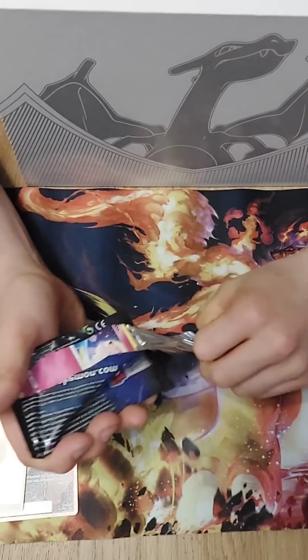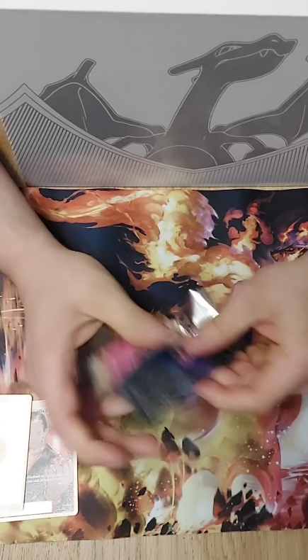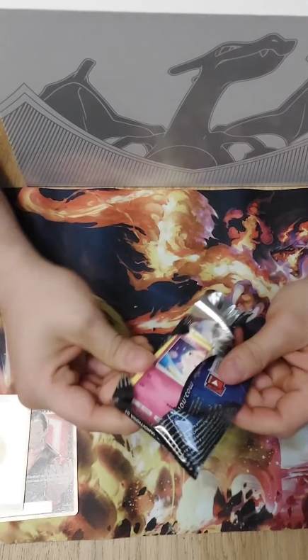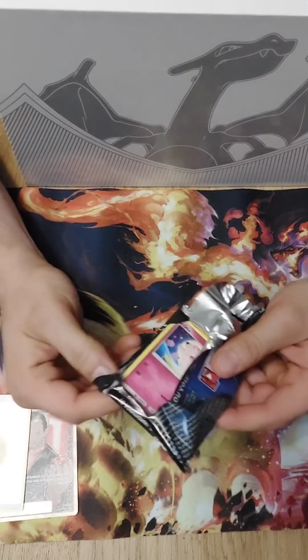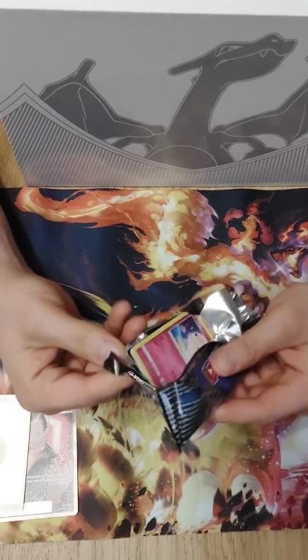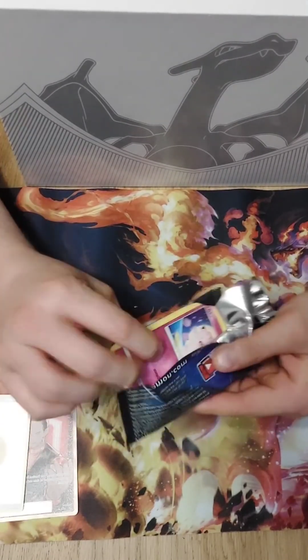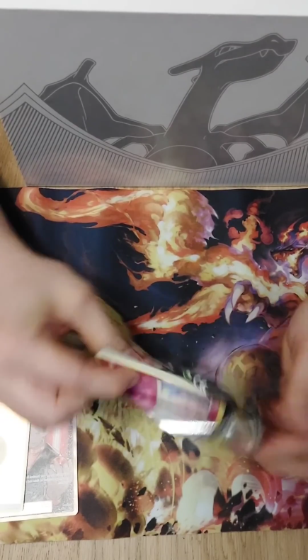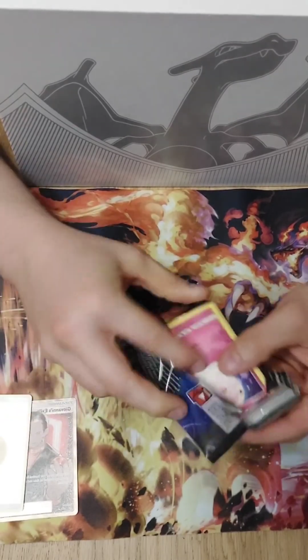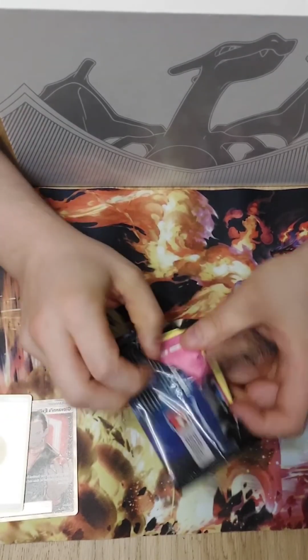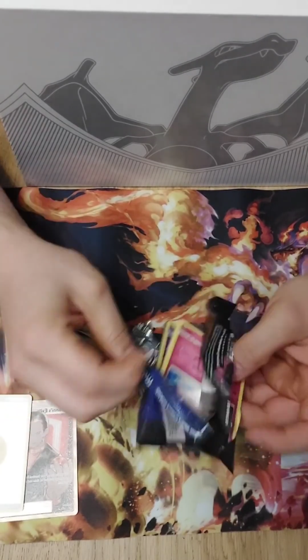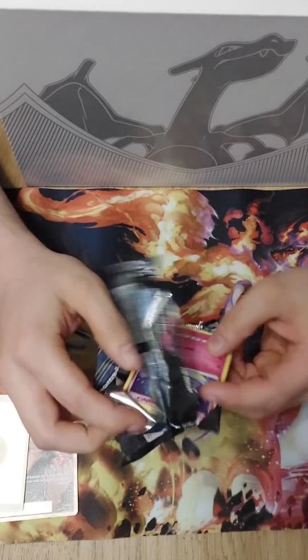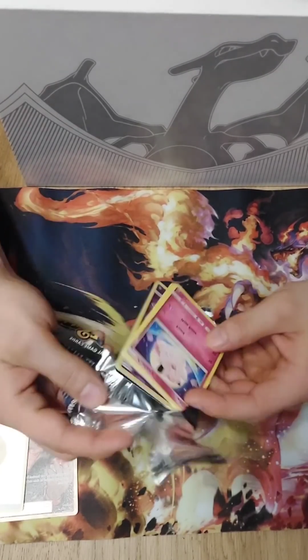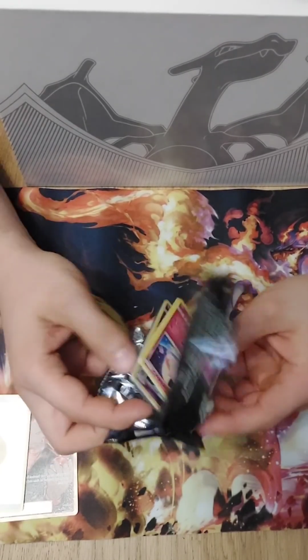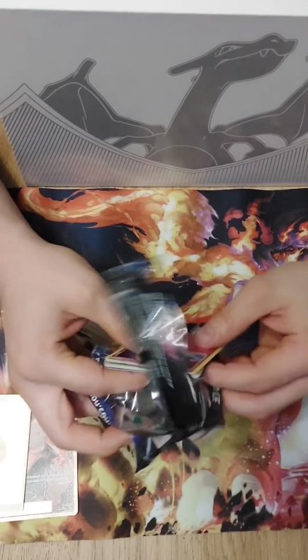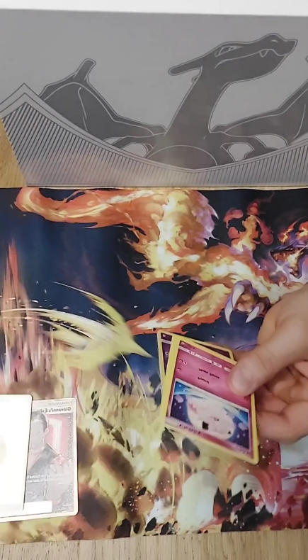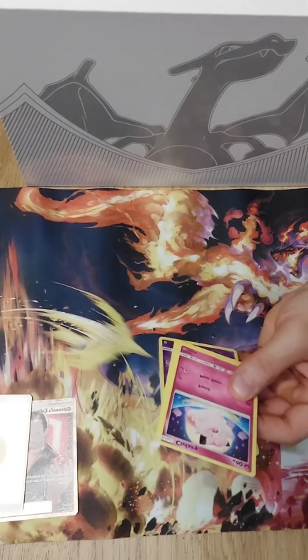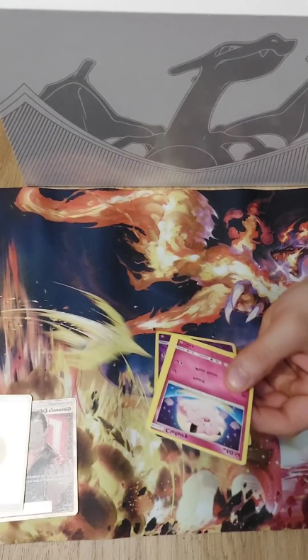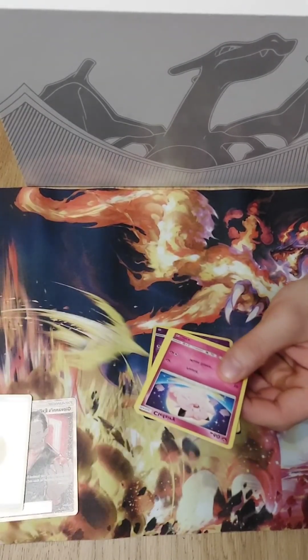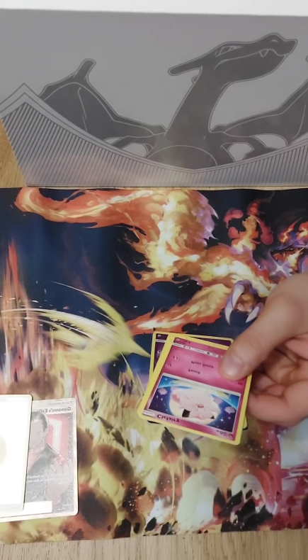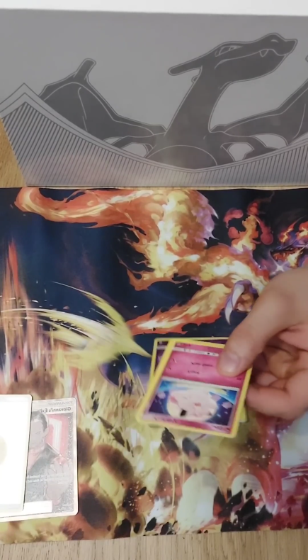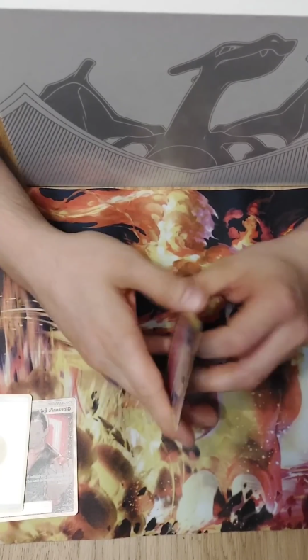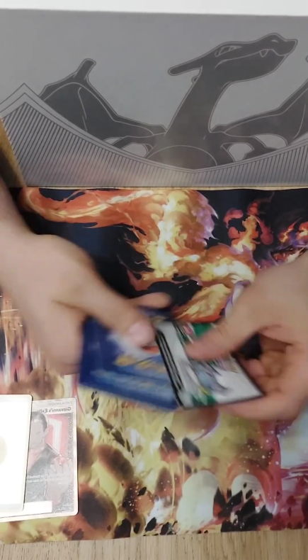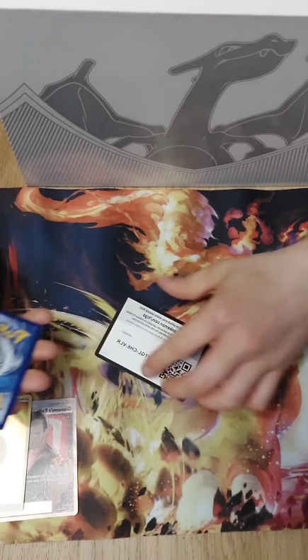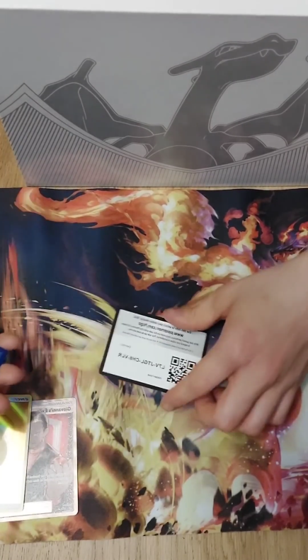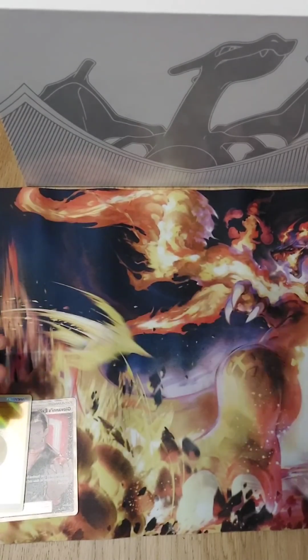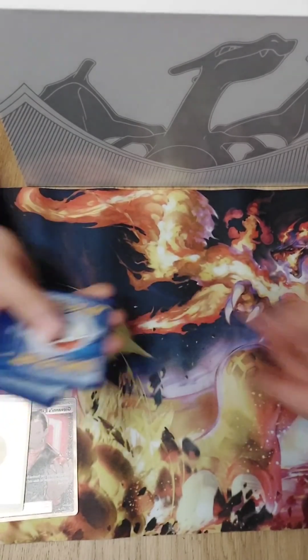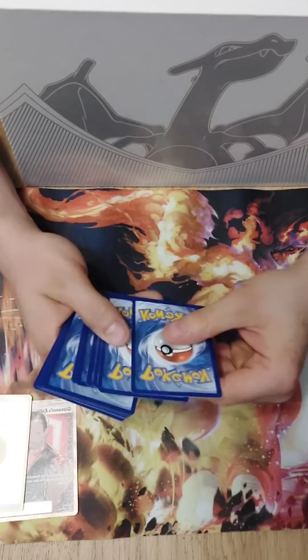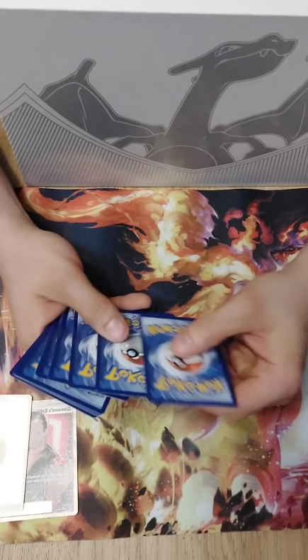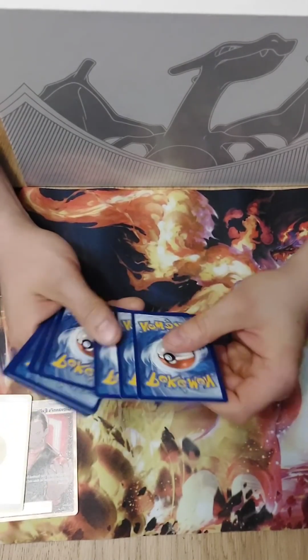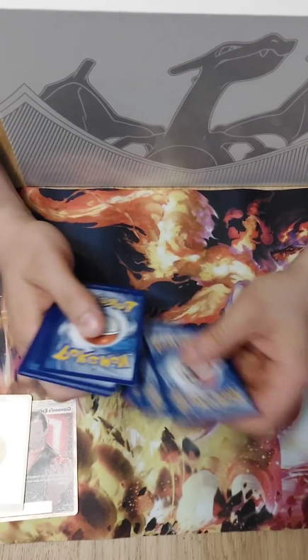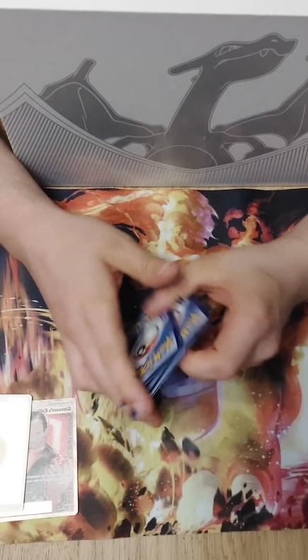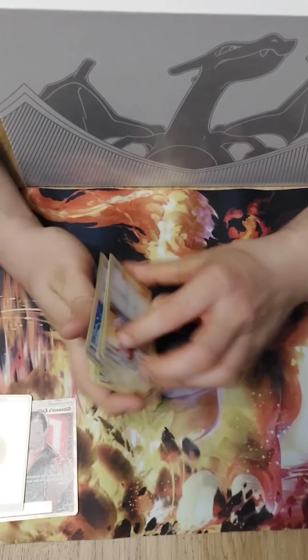Last pack of Hidden Fates for the Raichu tin. These are nice cards — quite exciting. Maybe another good one, maybe it's a holo. We have the Code Card and everything in the back.